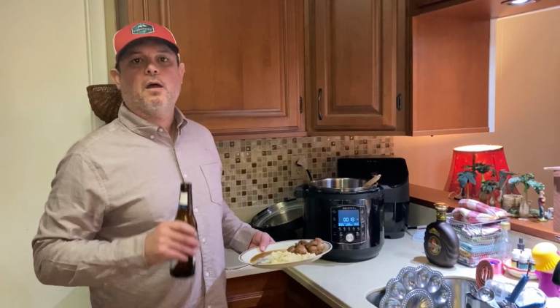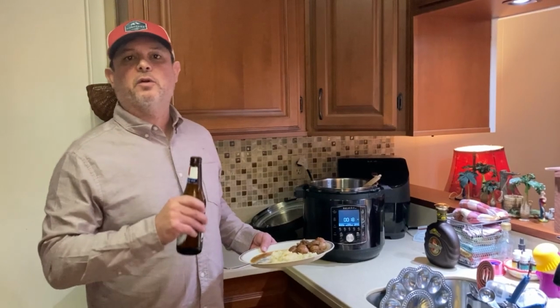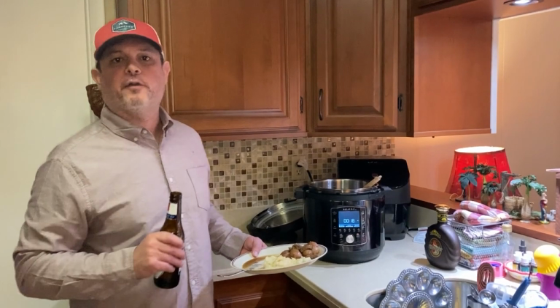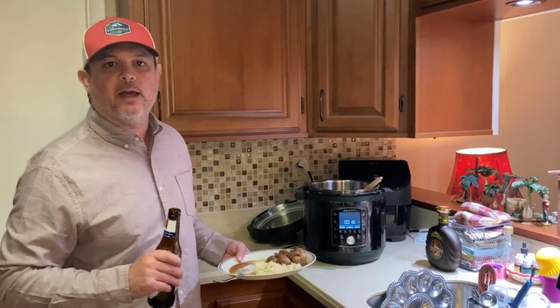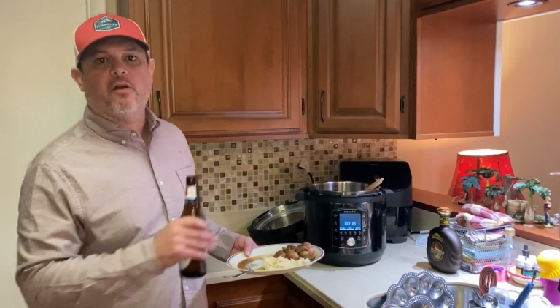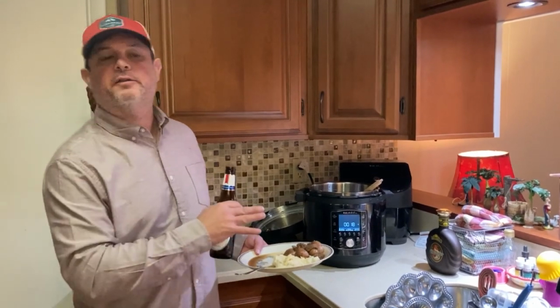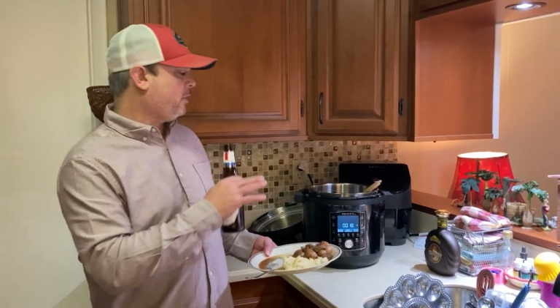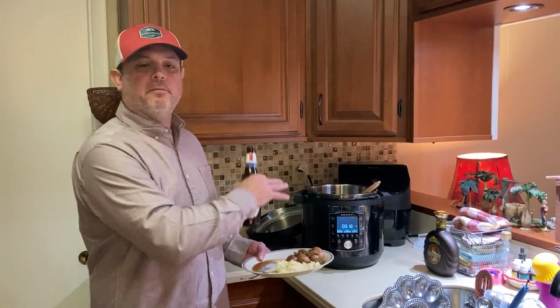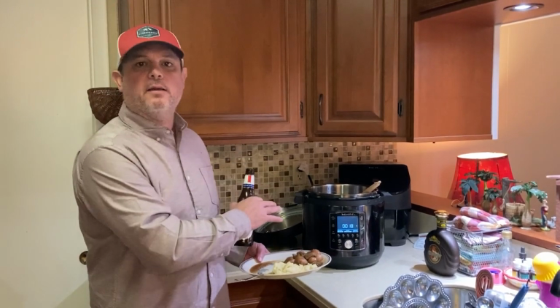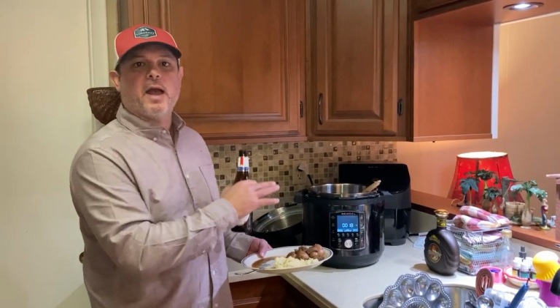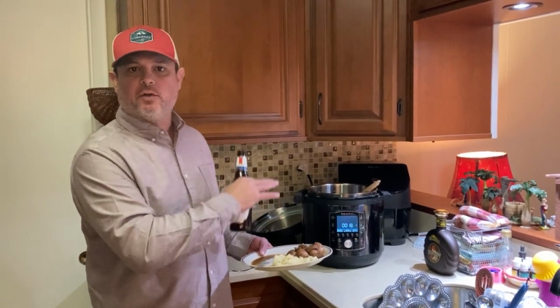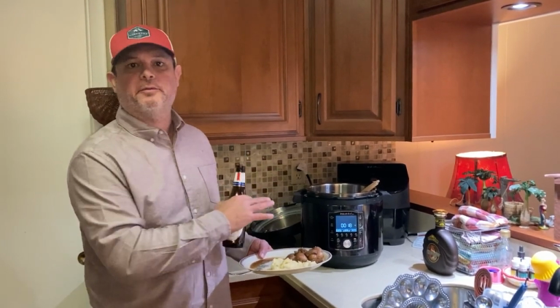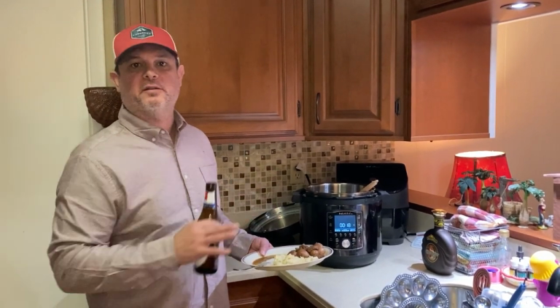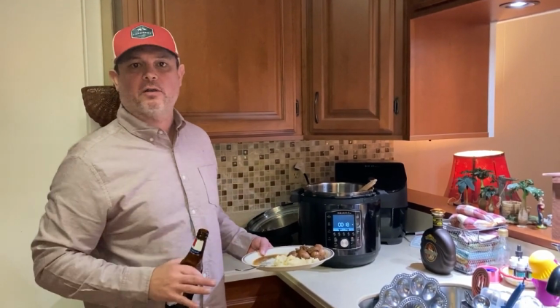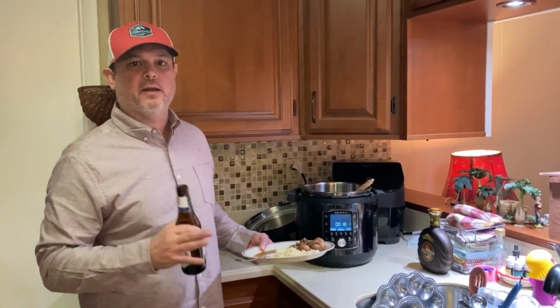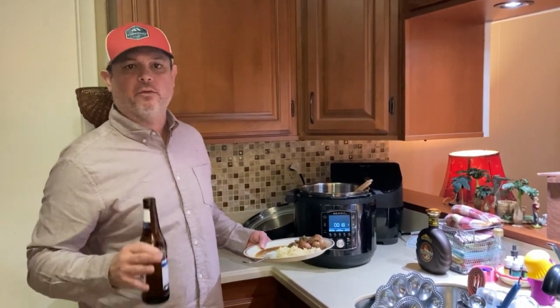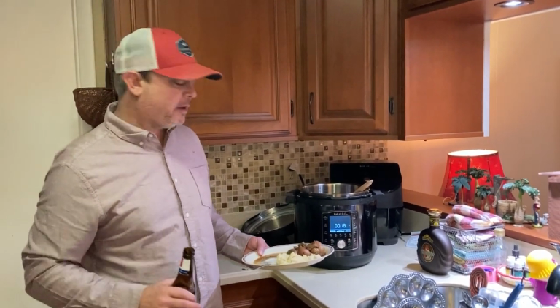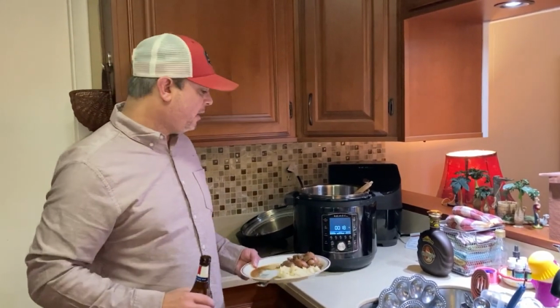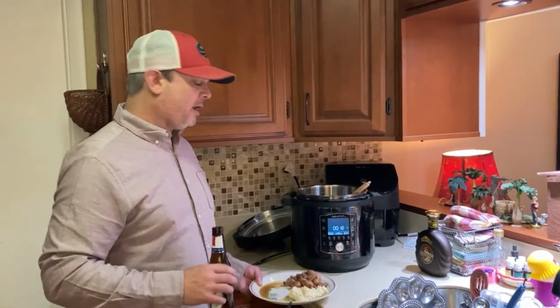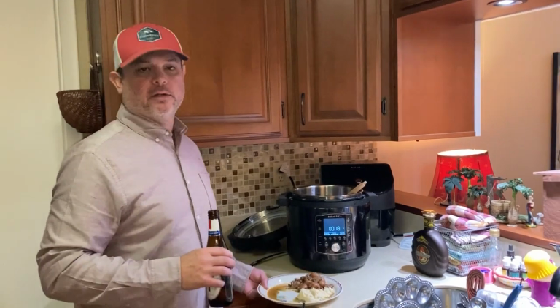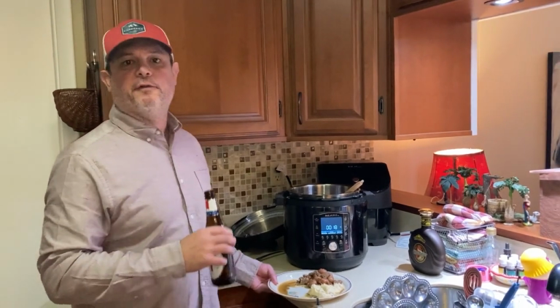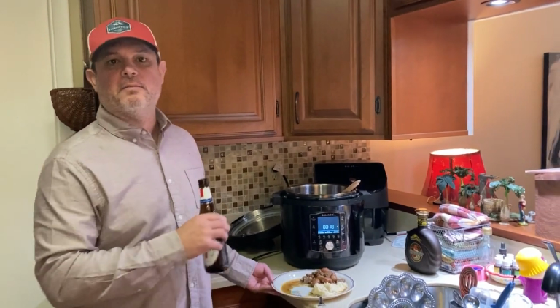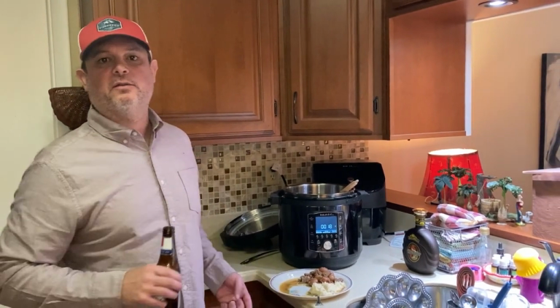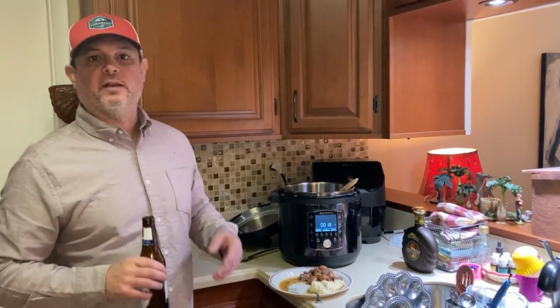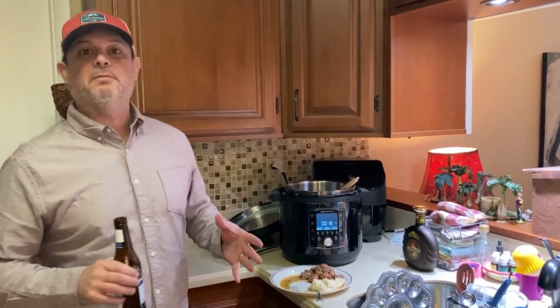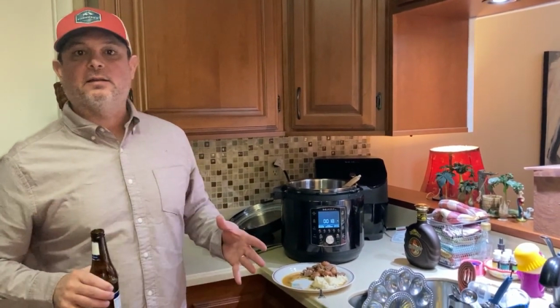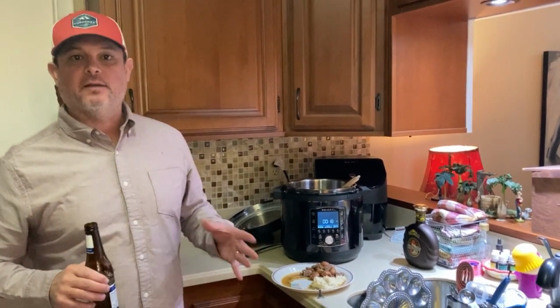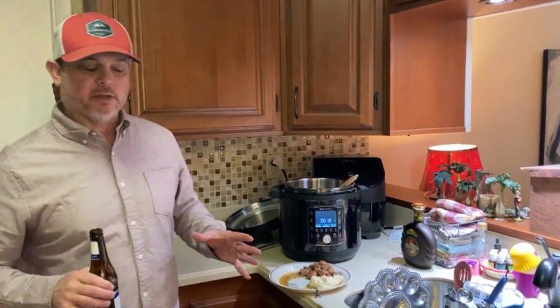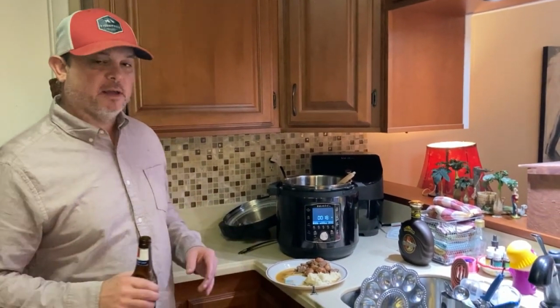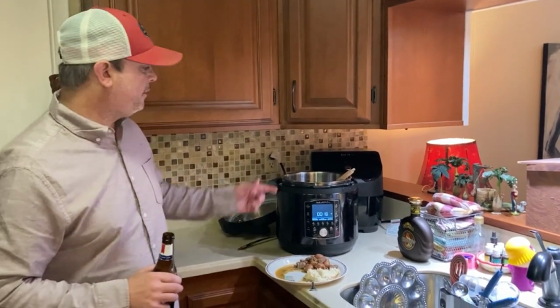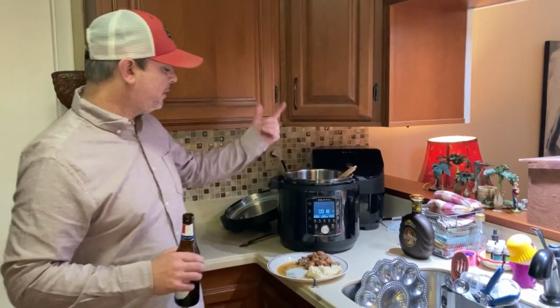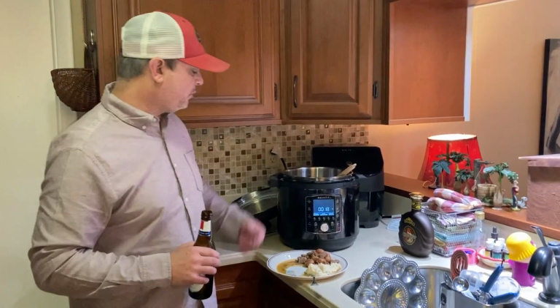Alright, so one thing we forgot to add was the garlic. So we went back and added two tablespoons of minced garlic — you can add two, three, whatever. And we cooked it for 15 minutes with a 10-minute natural release, and then we flipped the switch.